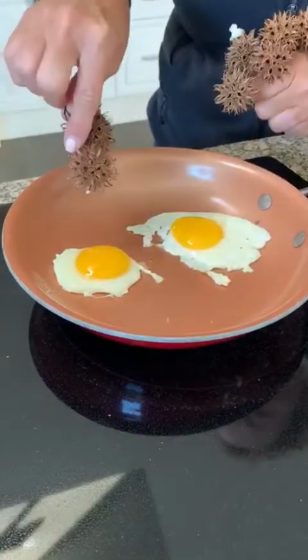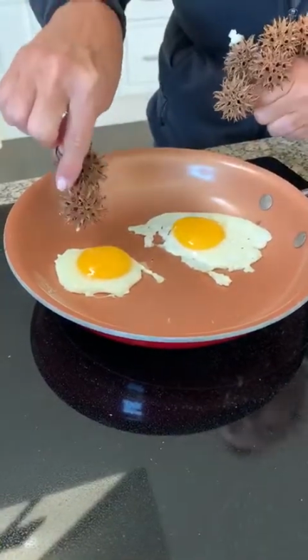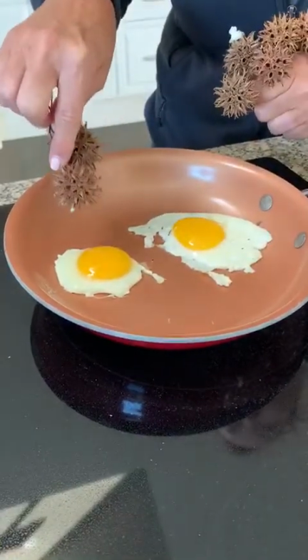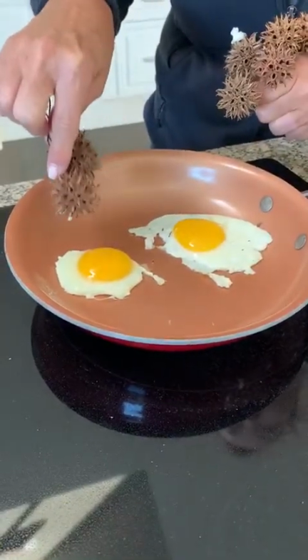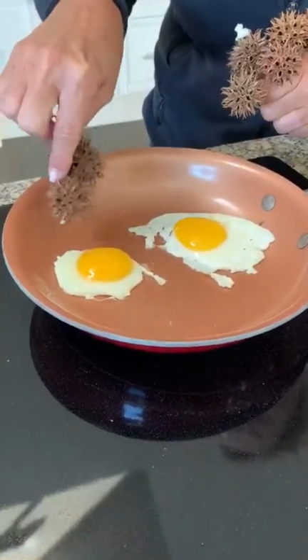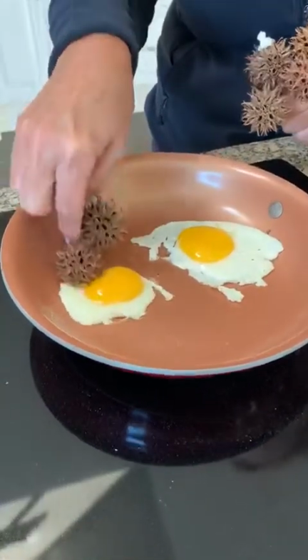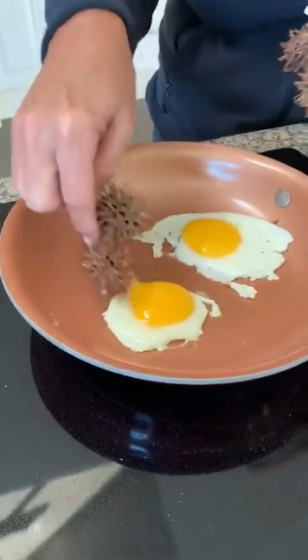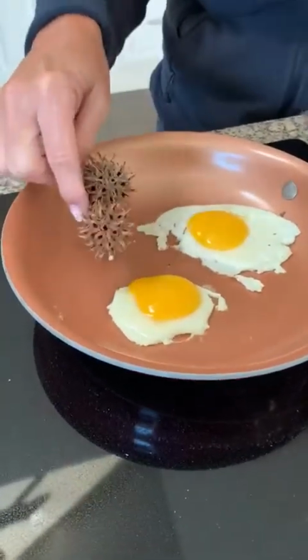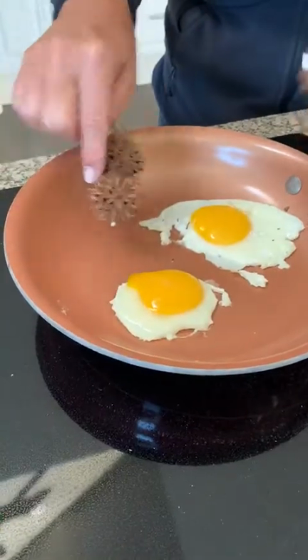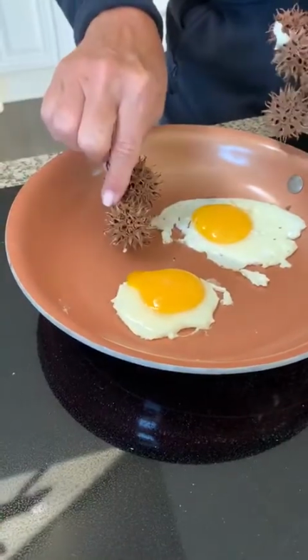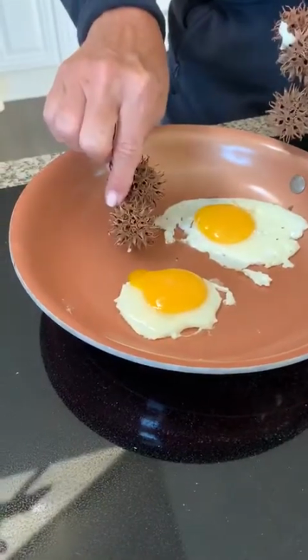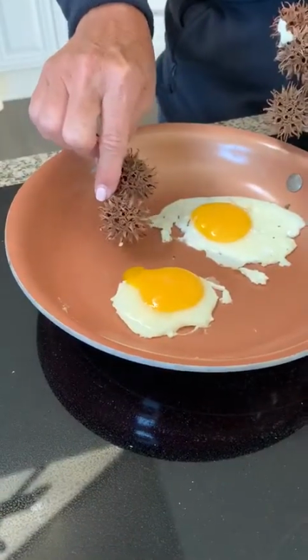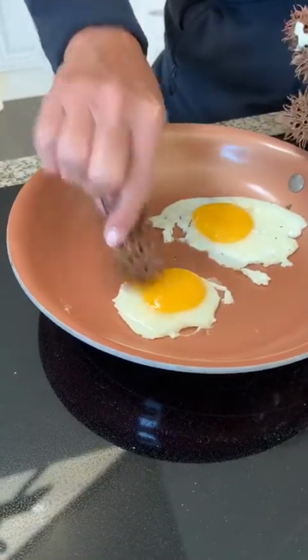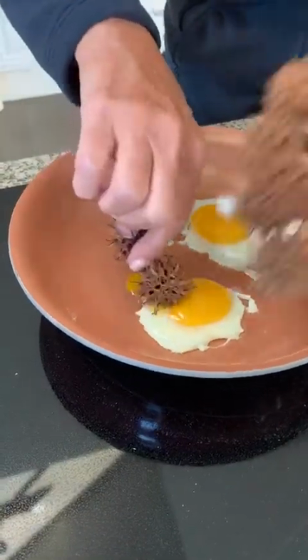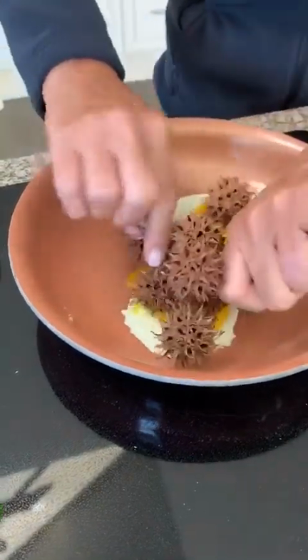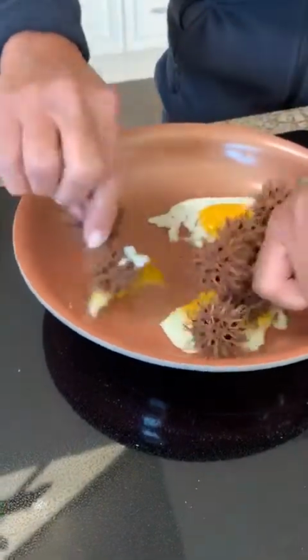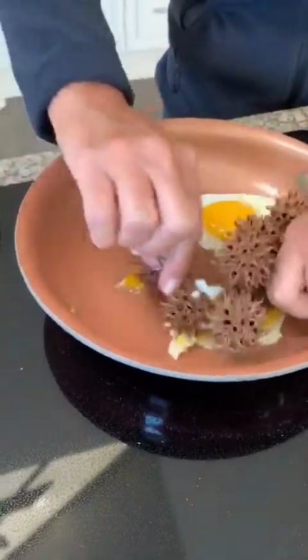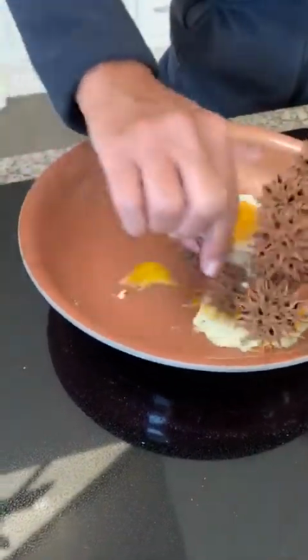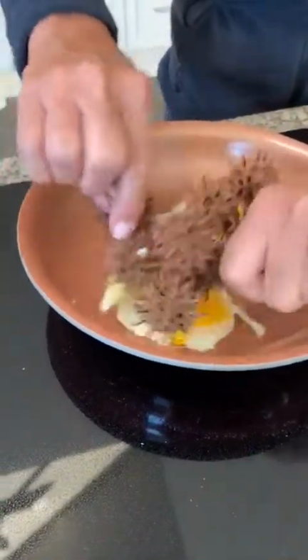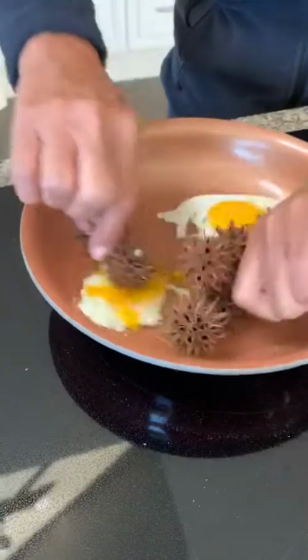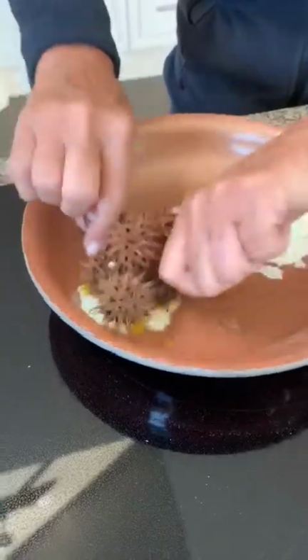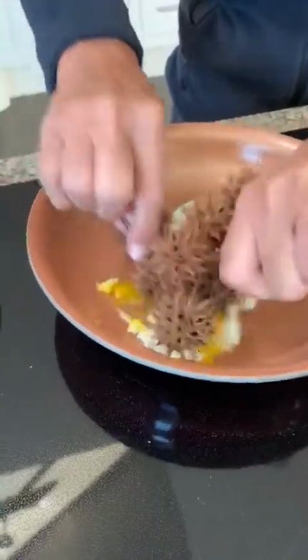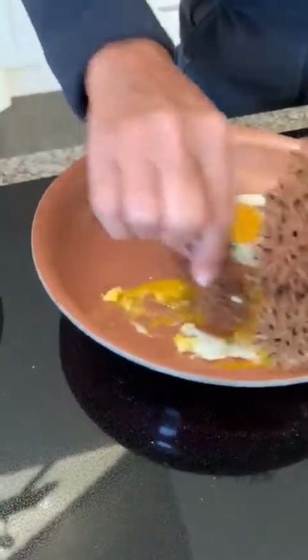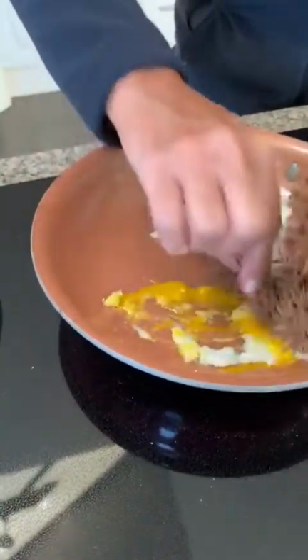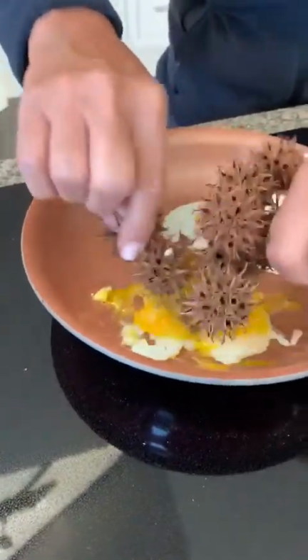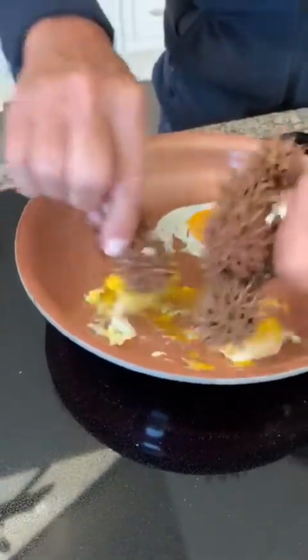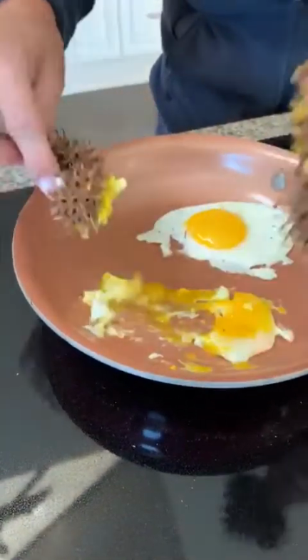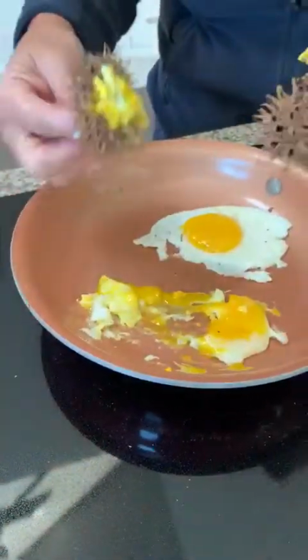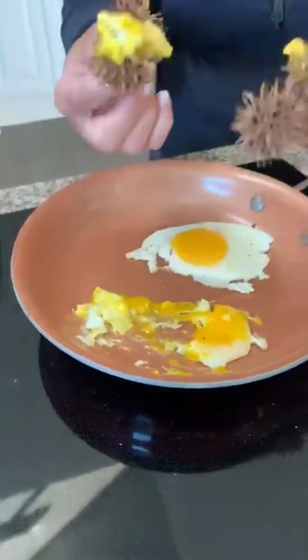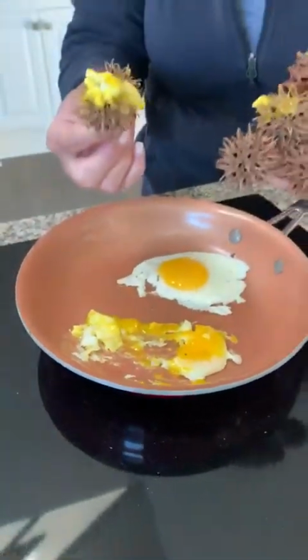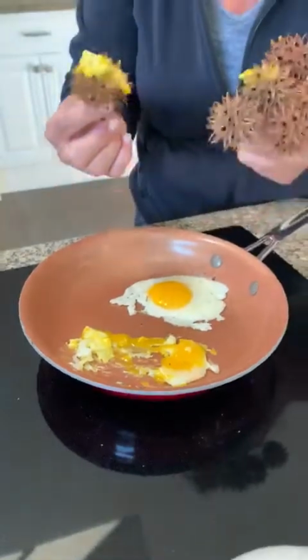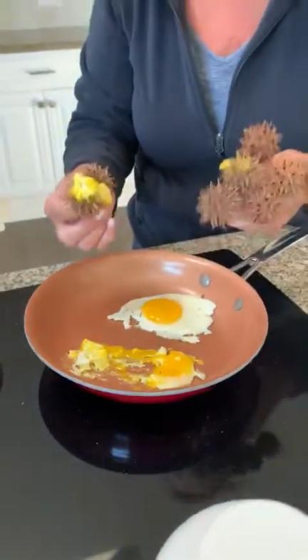An older cell, if you look at this yolk, doesn't have that protection. So look what happens already. COVID goes in there and it destroys the cell. It has no protection, and it attacks the older cell.